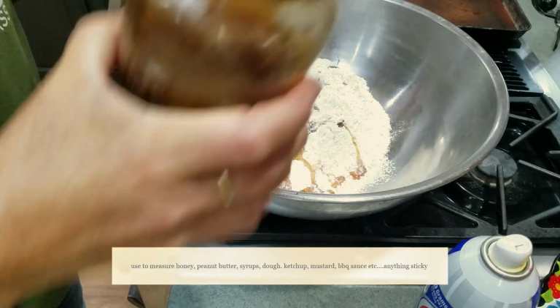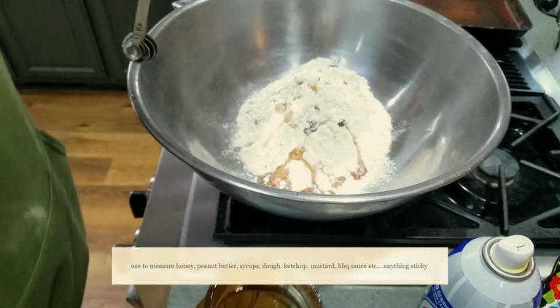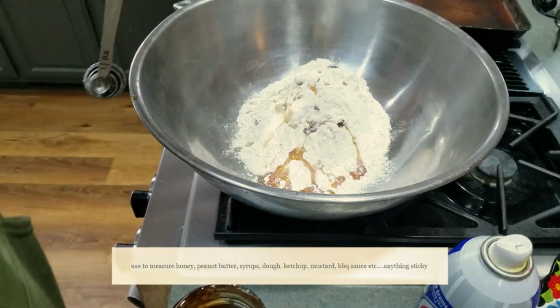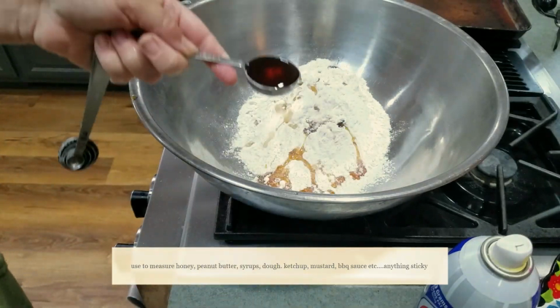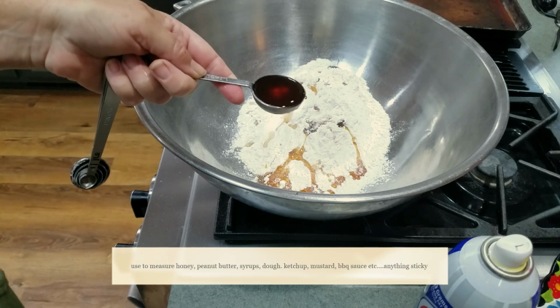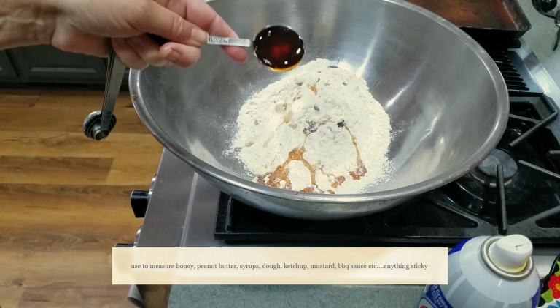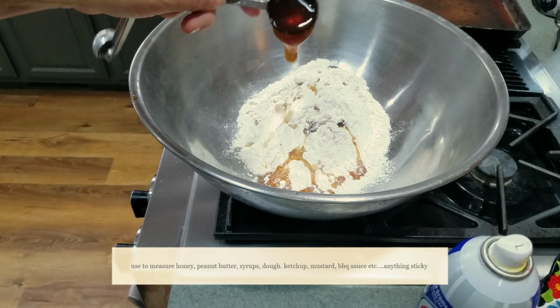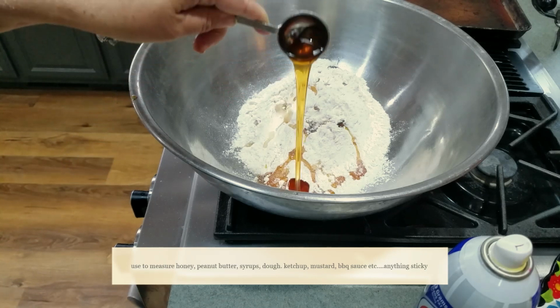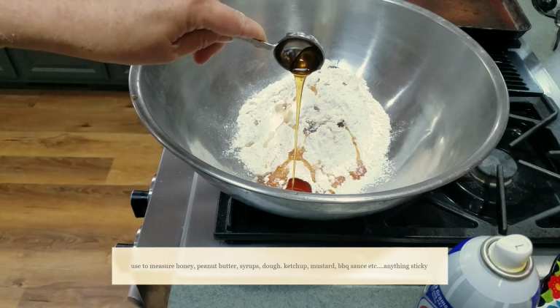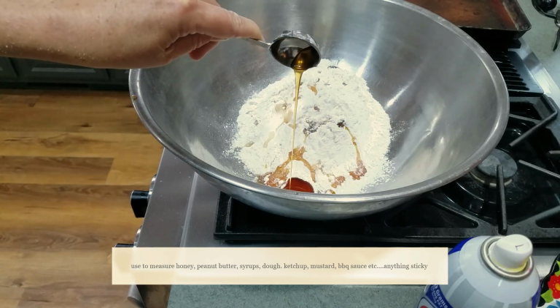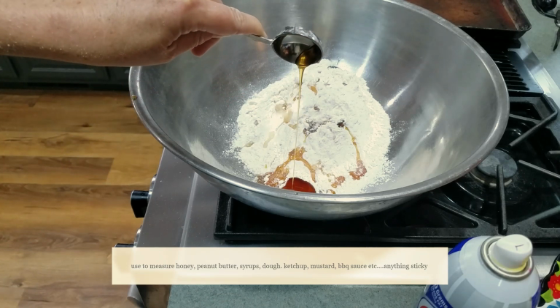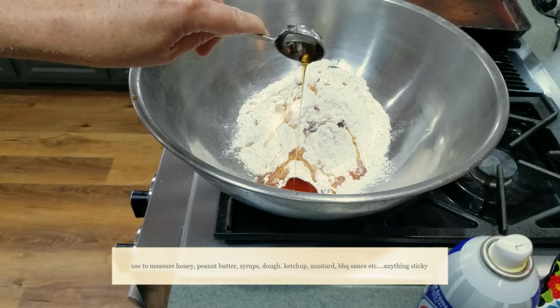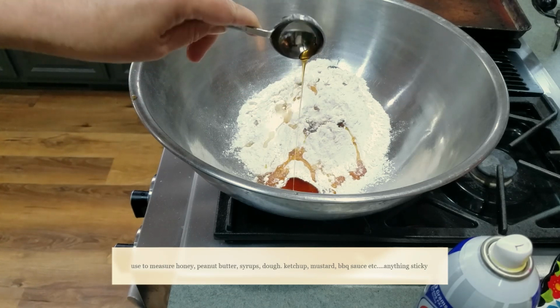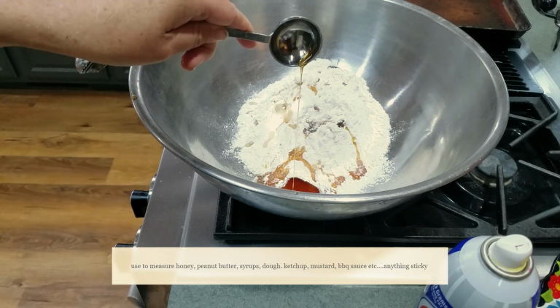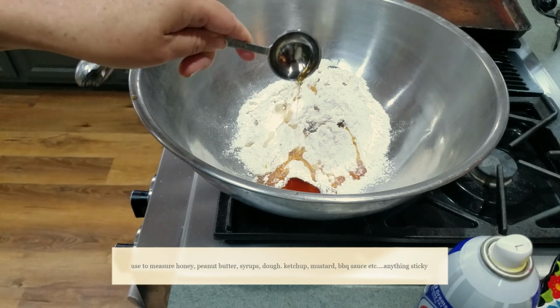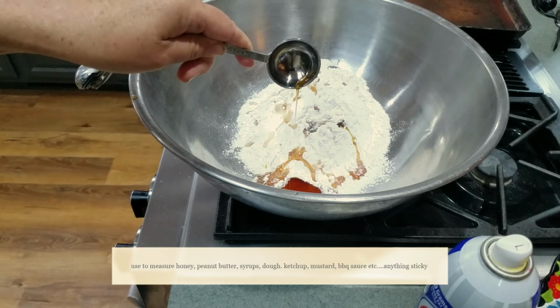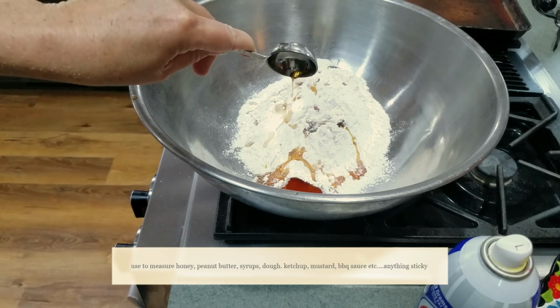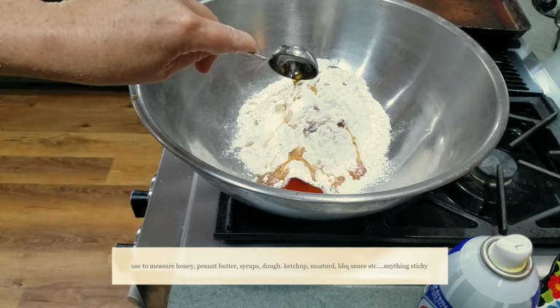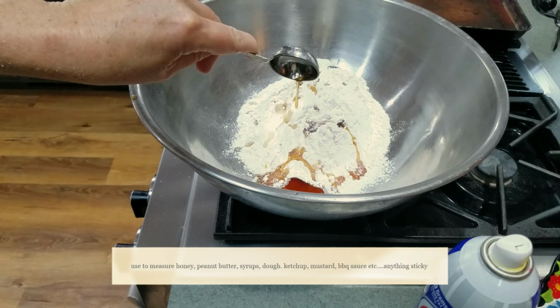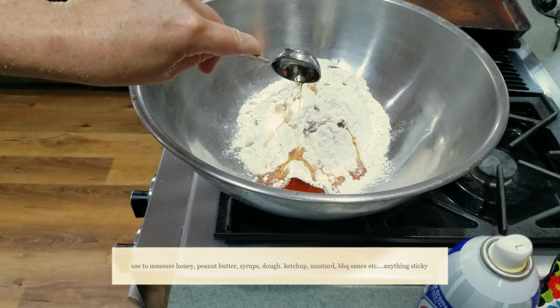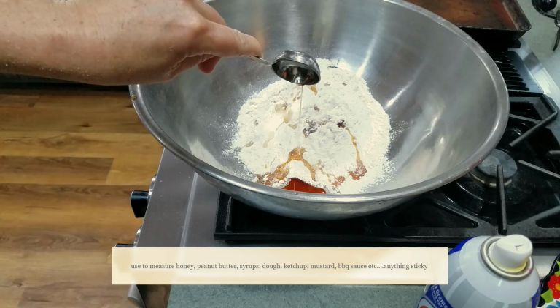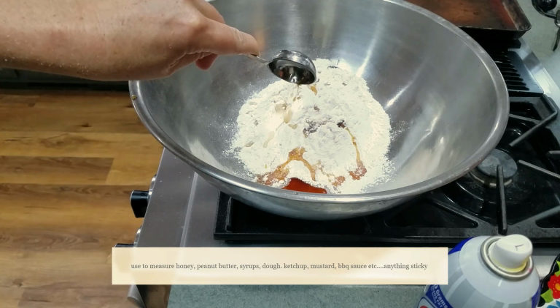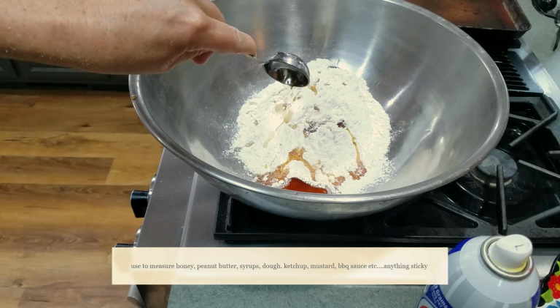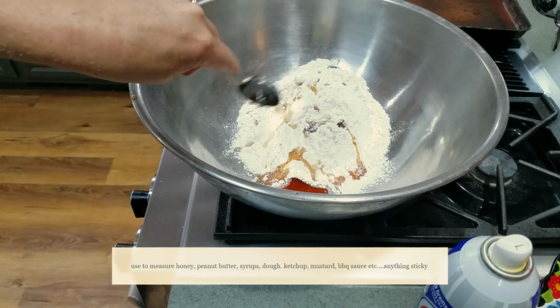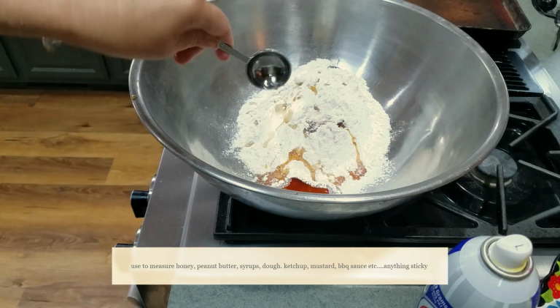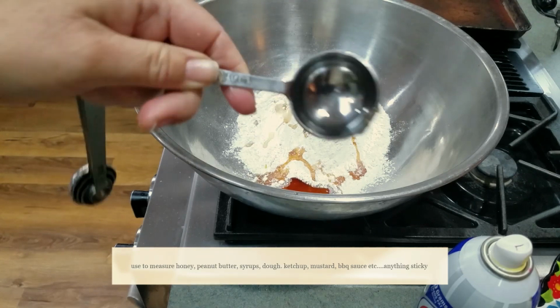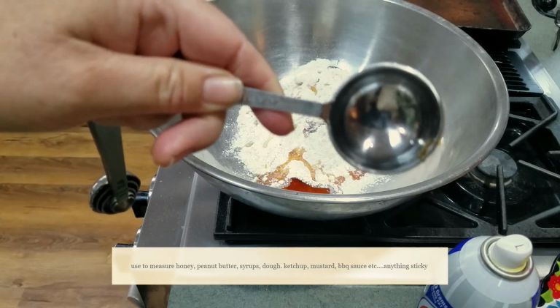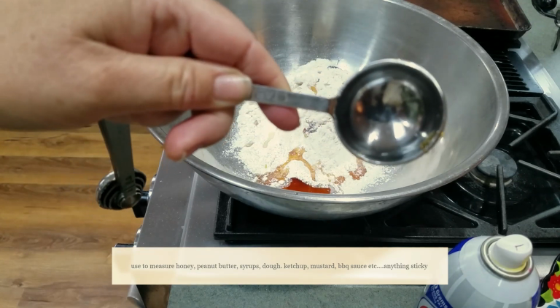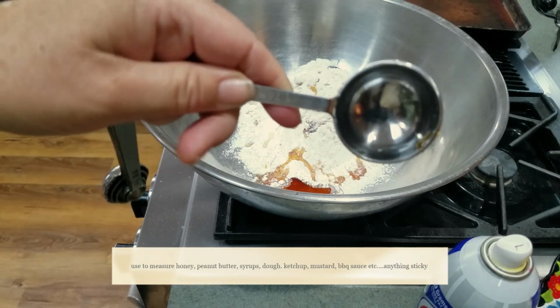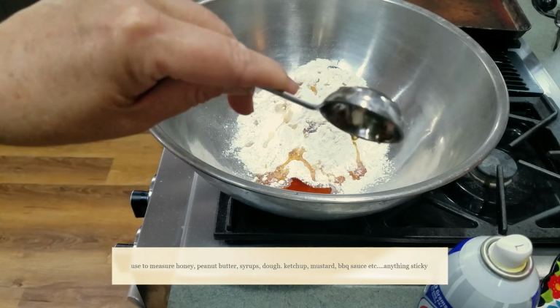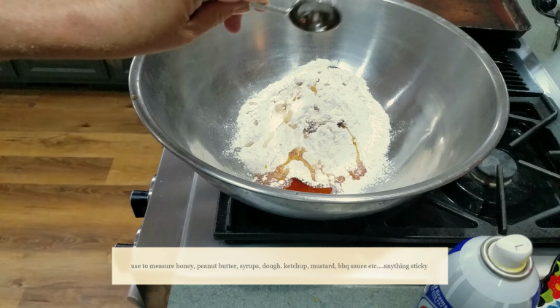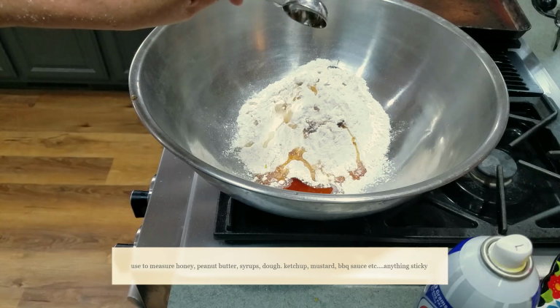So I poured that in there, put this in there, and look — sticky stuff, all of it comes out. There you go.